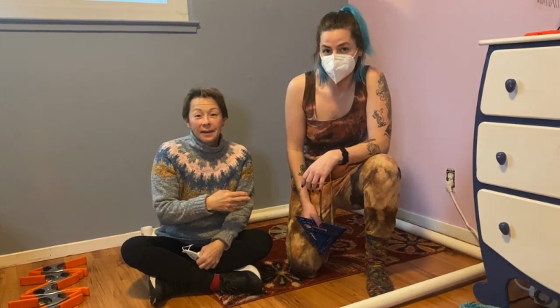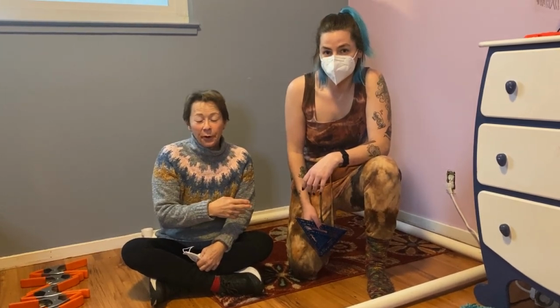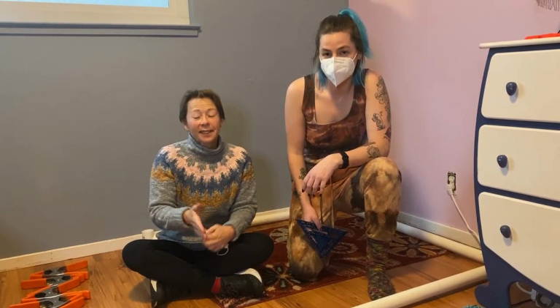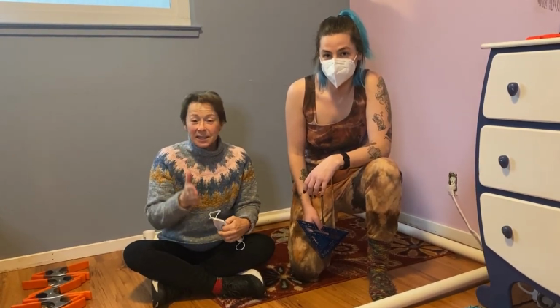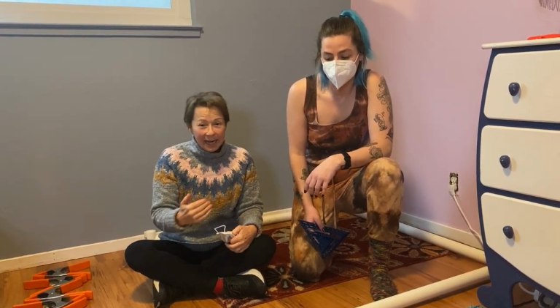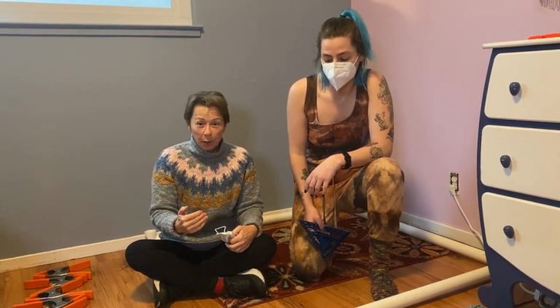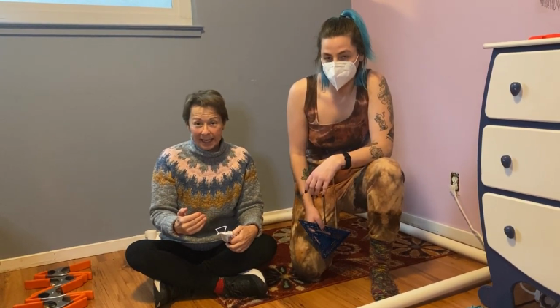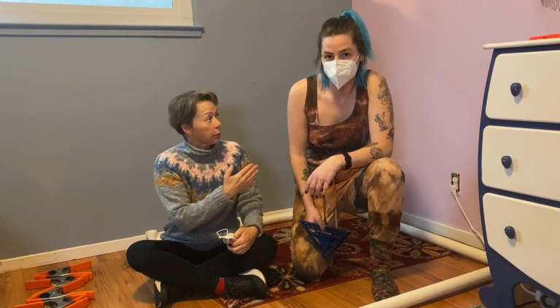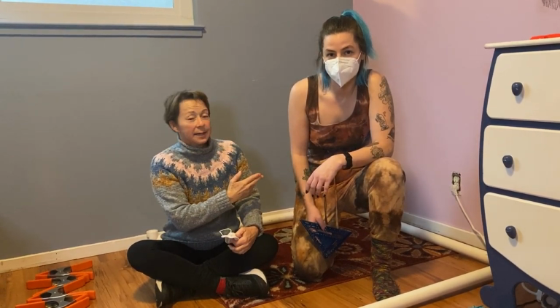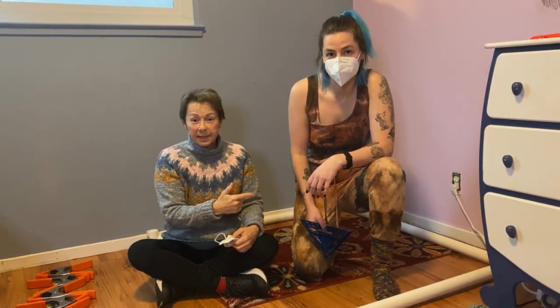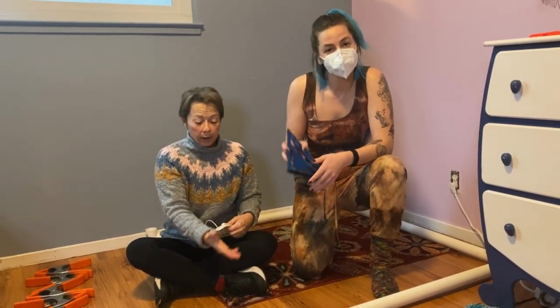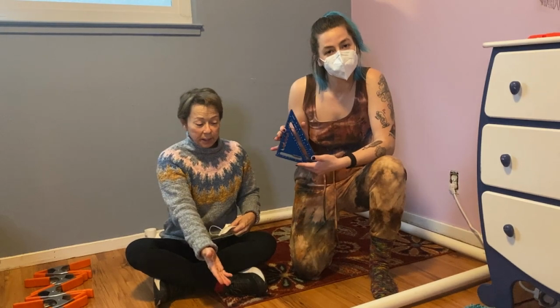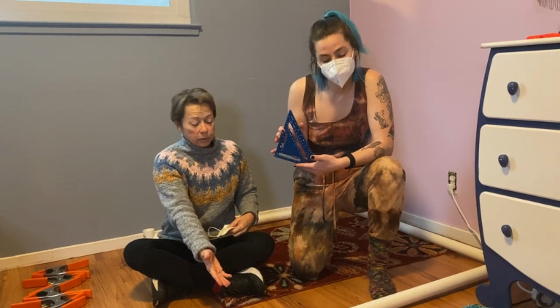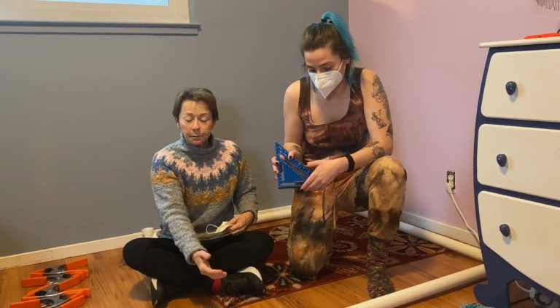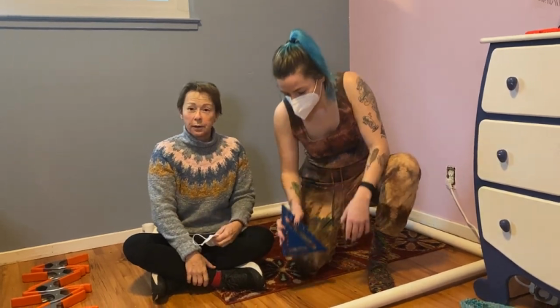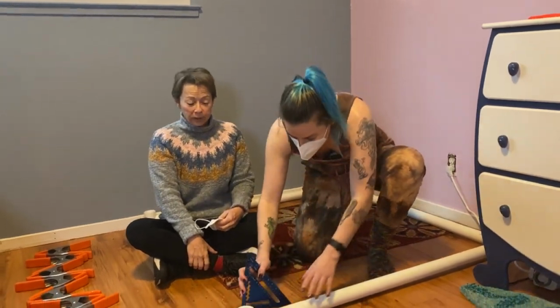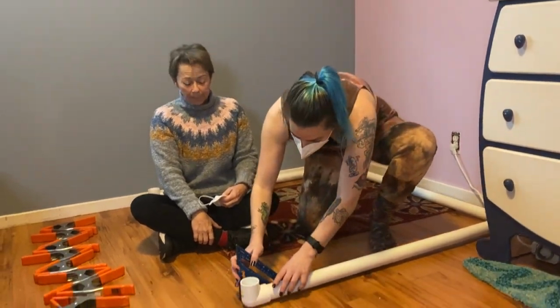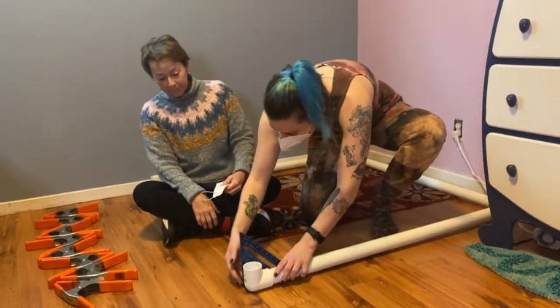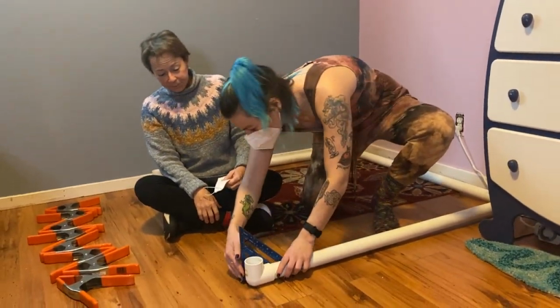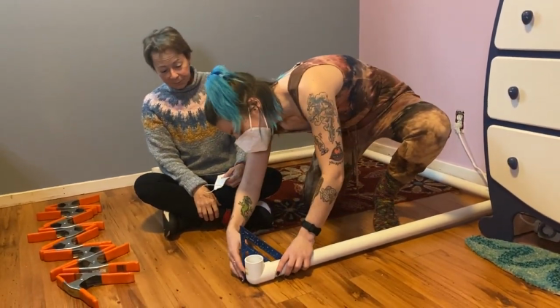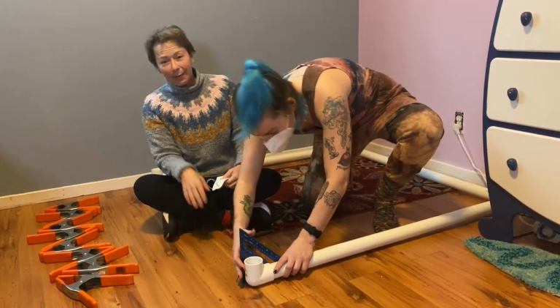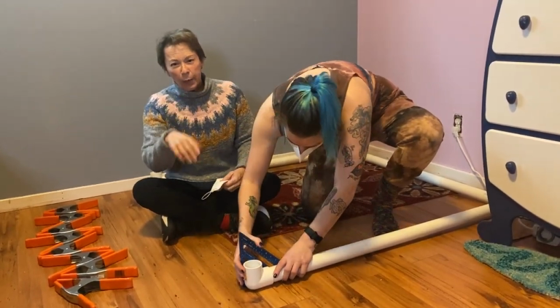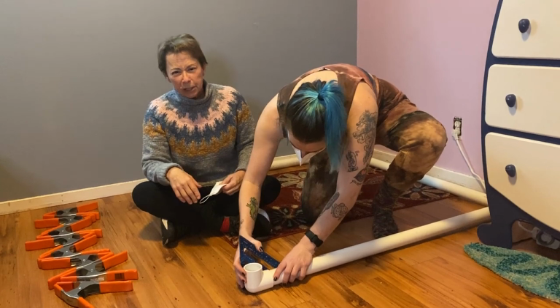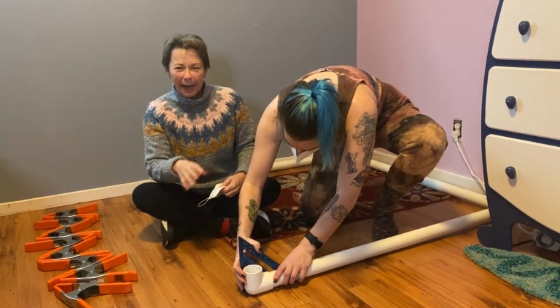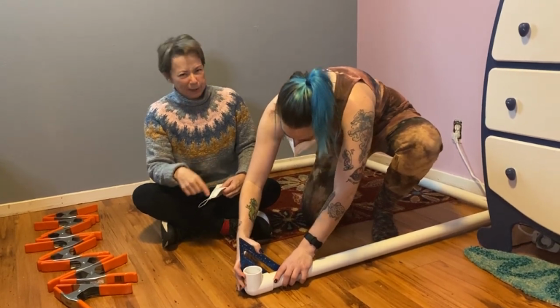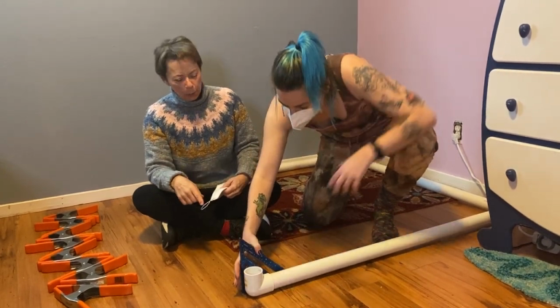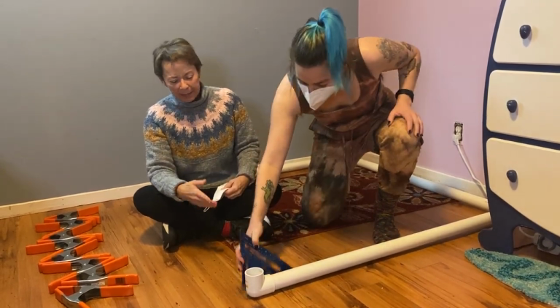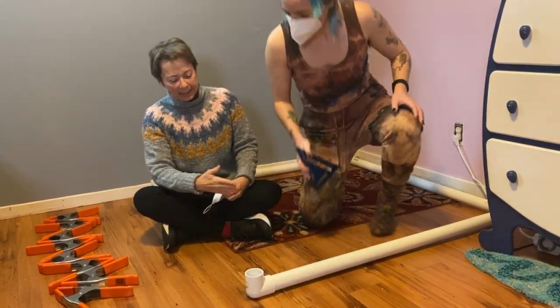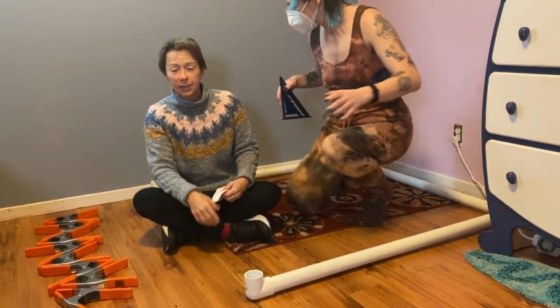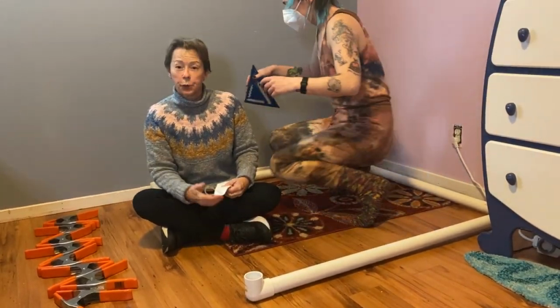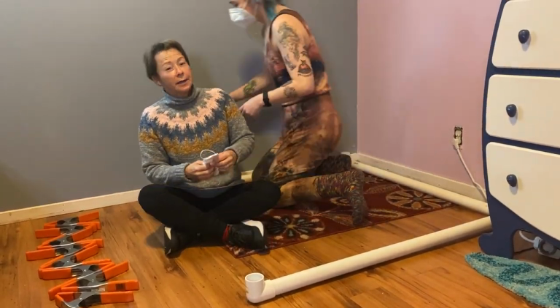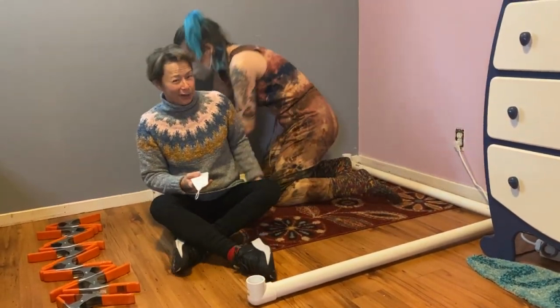It's important that it's entirely perpendicular. Kia has her speed square and she's going to use it to make sure that we're square. Go ahead and watch a YouTube on how to use a speed square, but it's basically making sure each corner is 90 degrees.